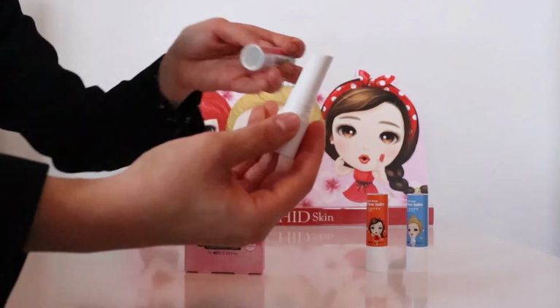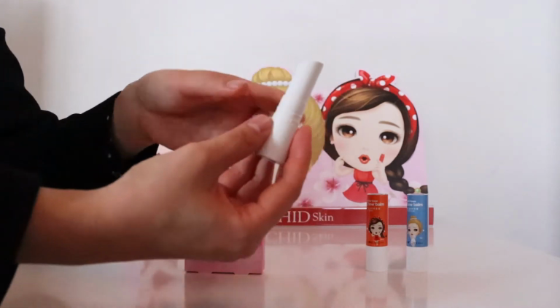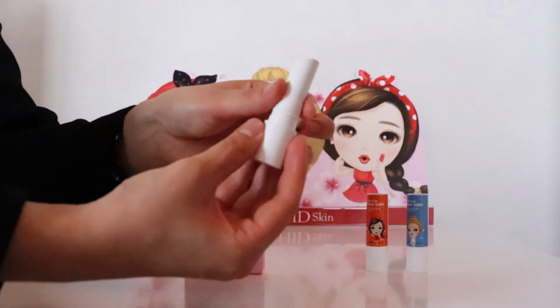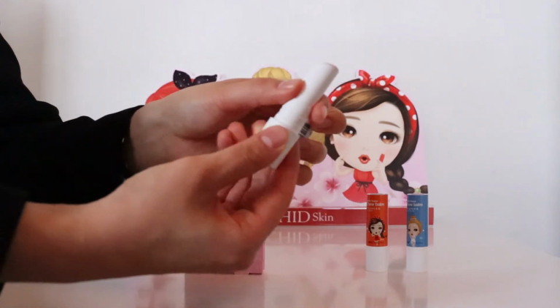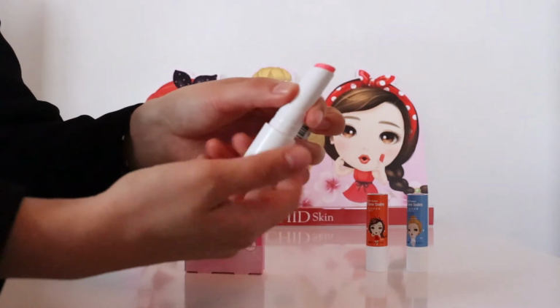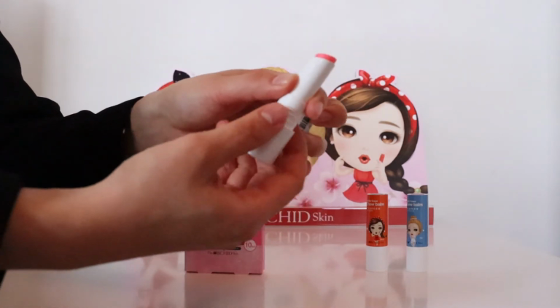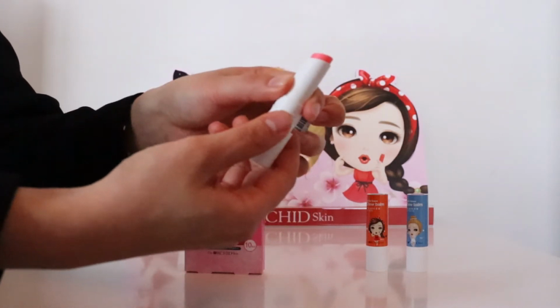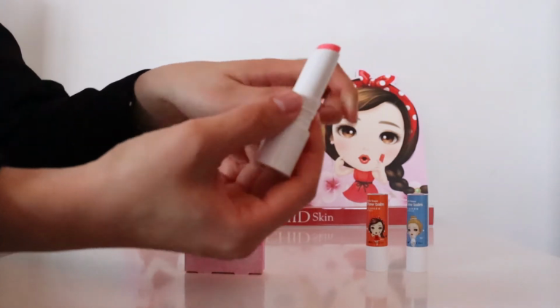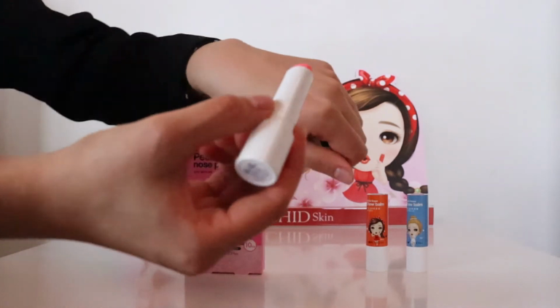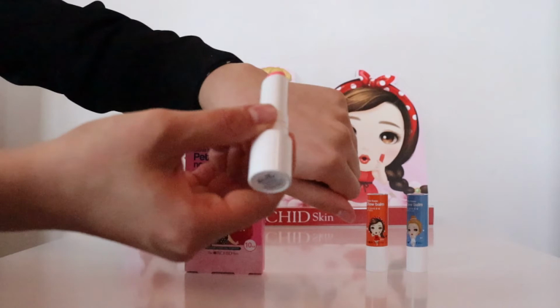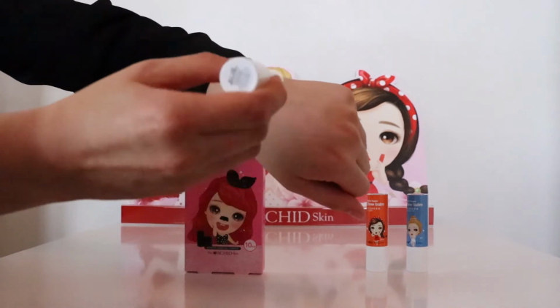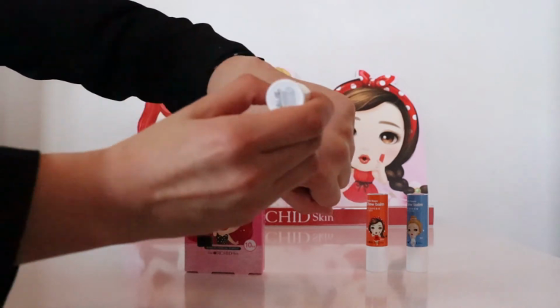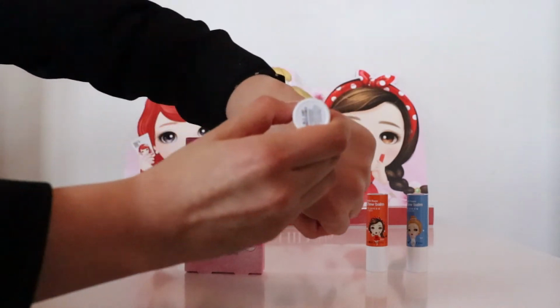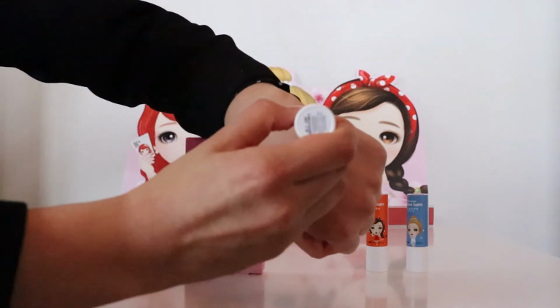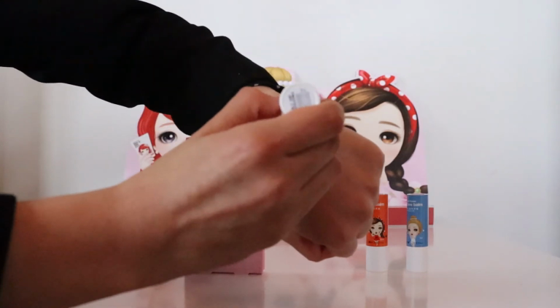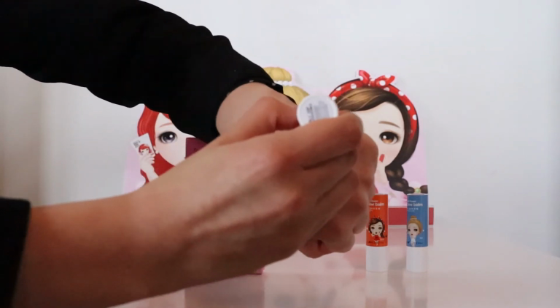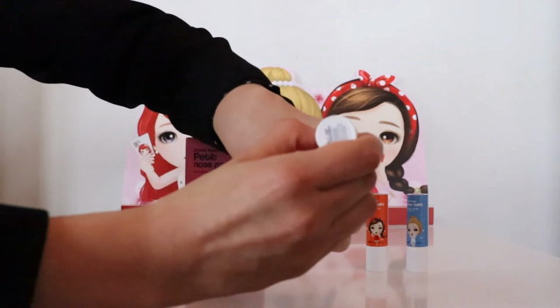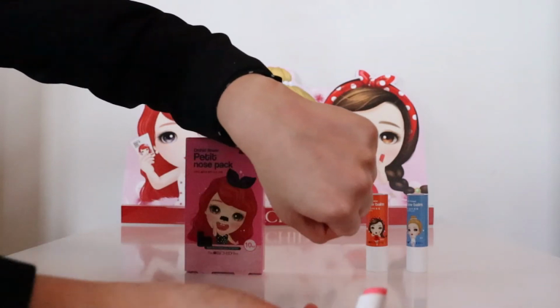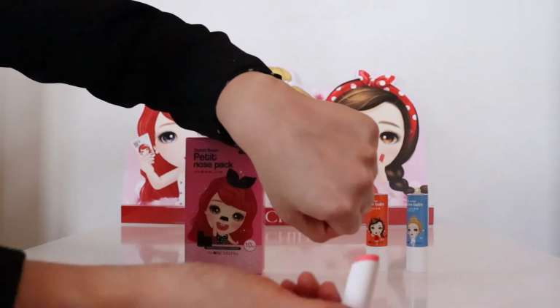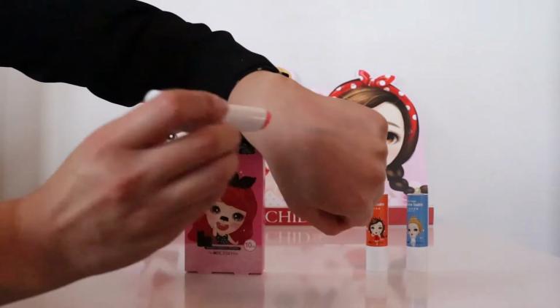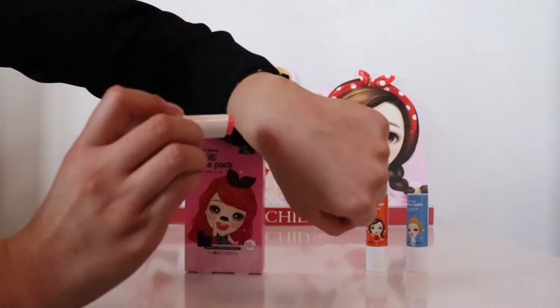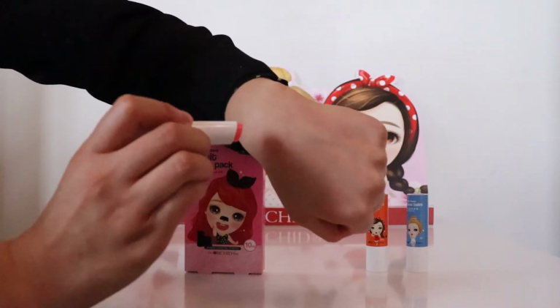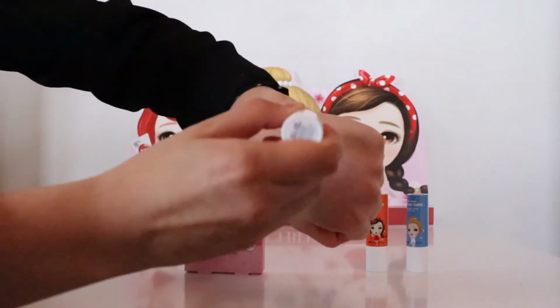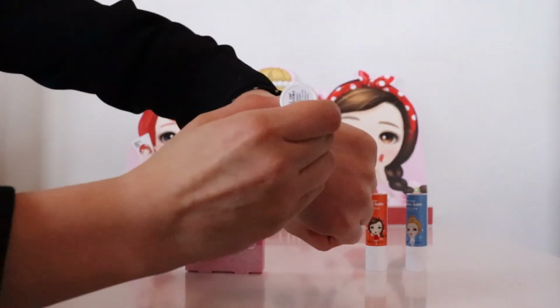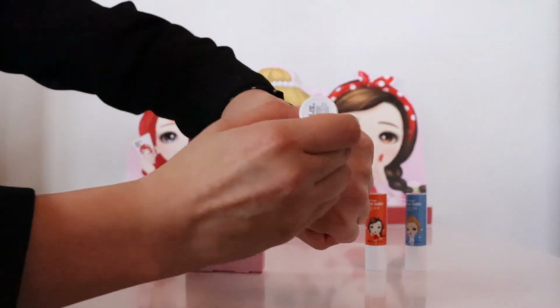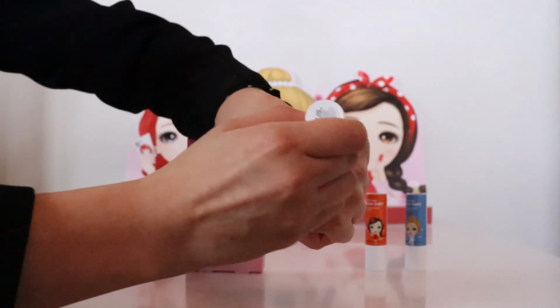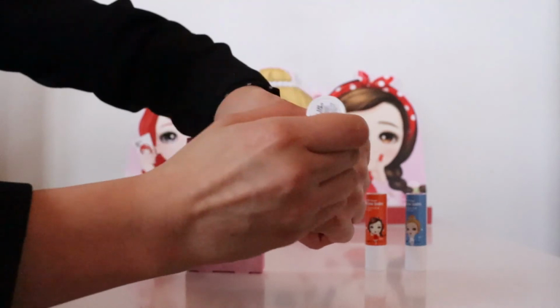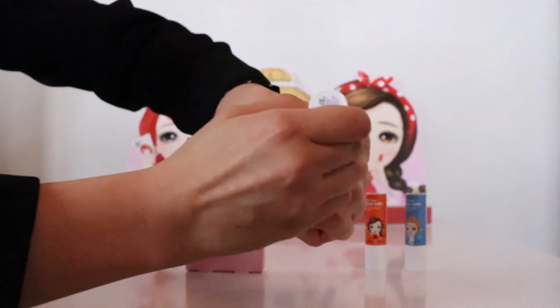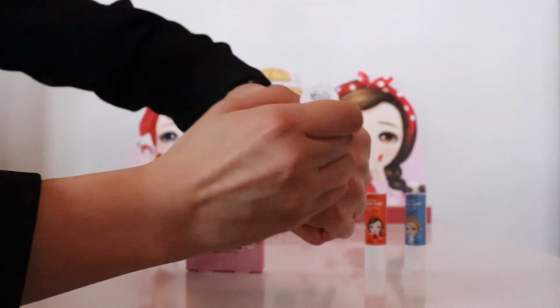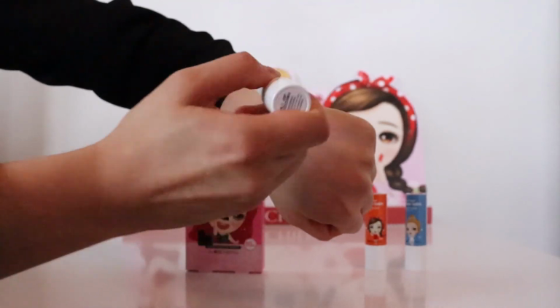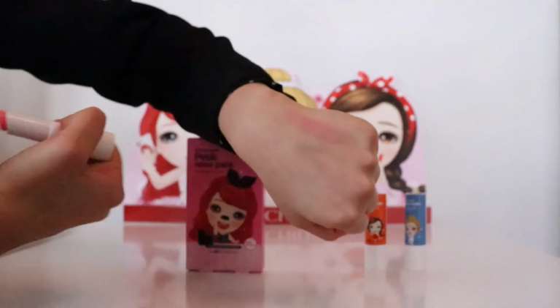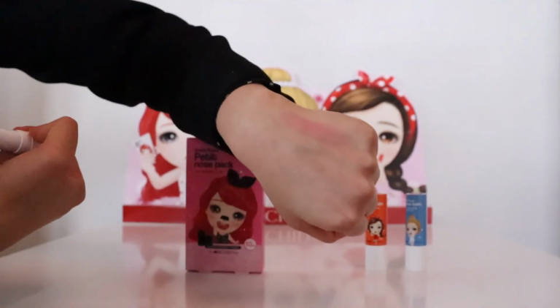It has a tint effect and leaves a sheer colour on the lips. If you do it once there's a sheer colour like that, and then it can be buildable to a darker colour.